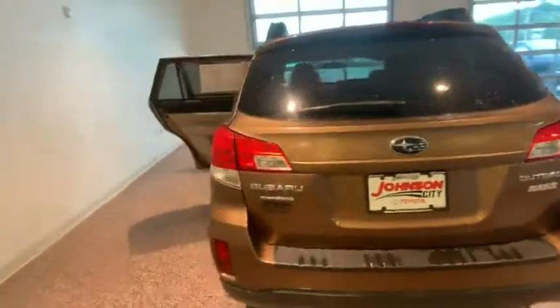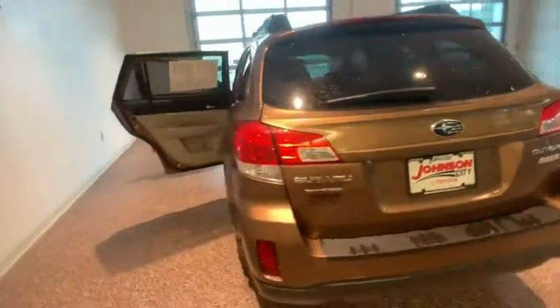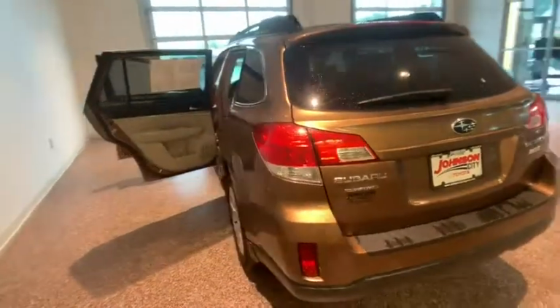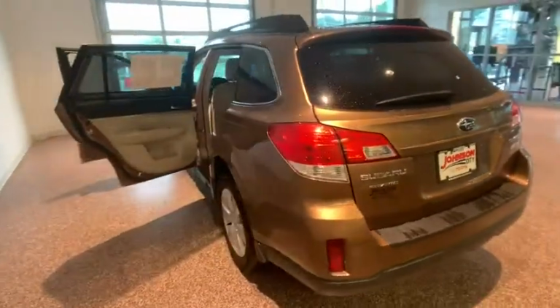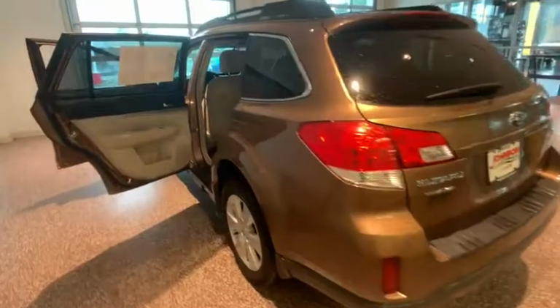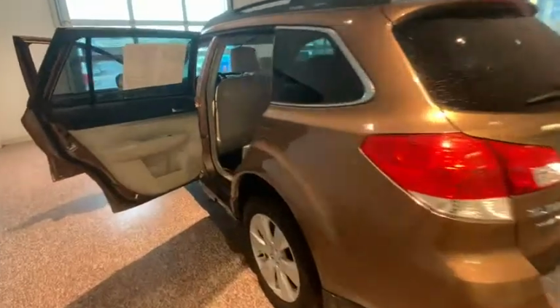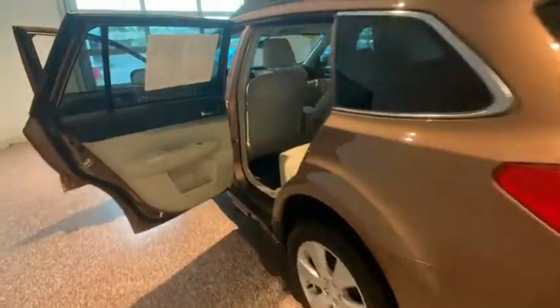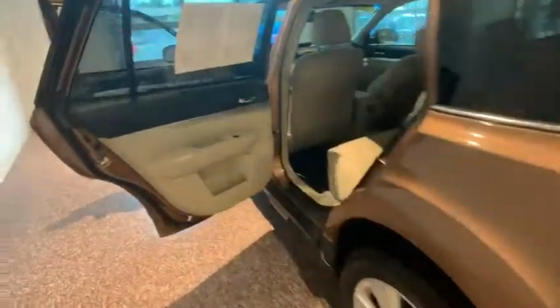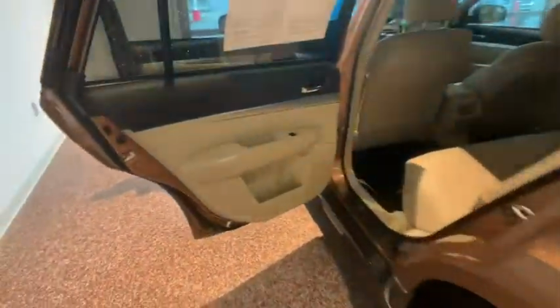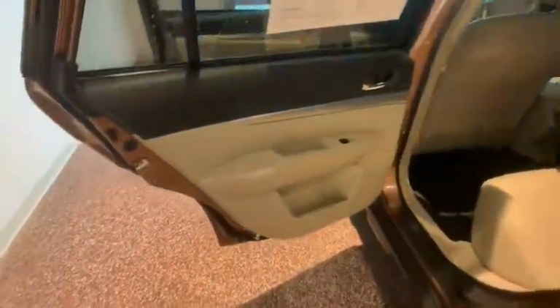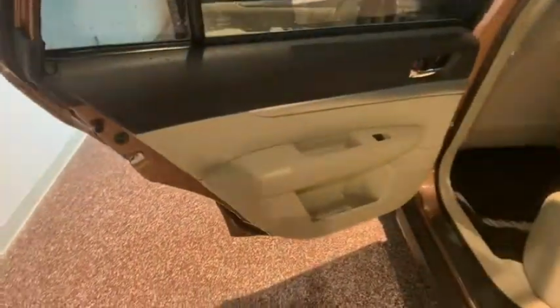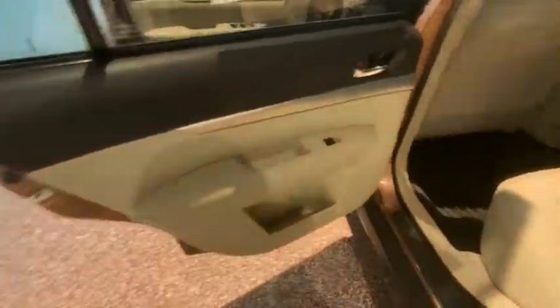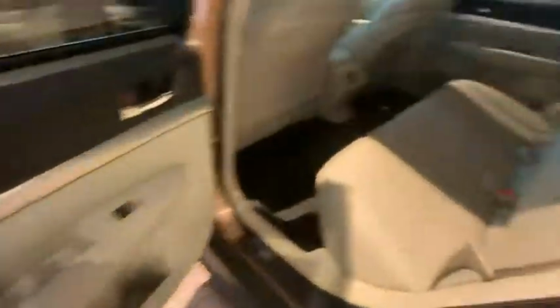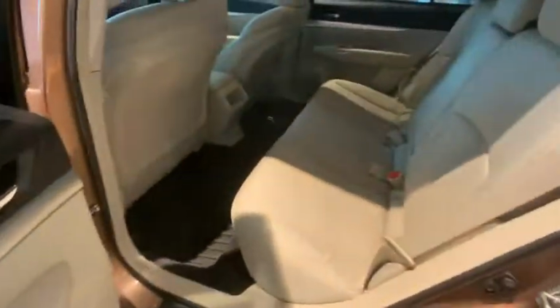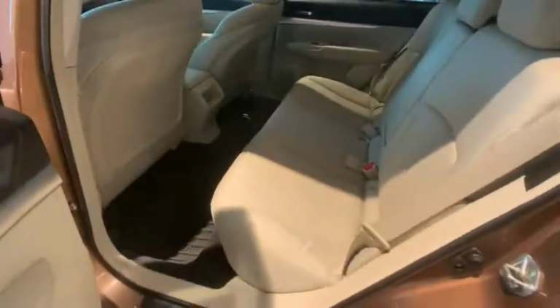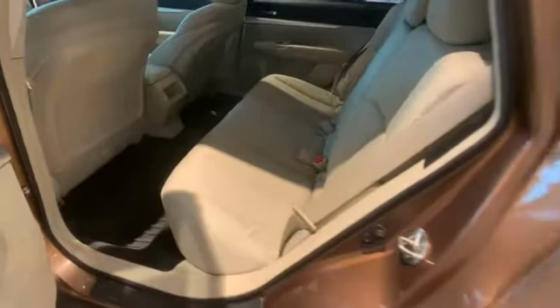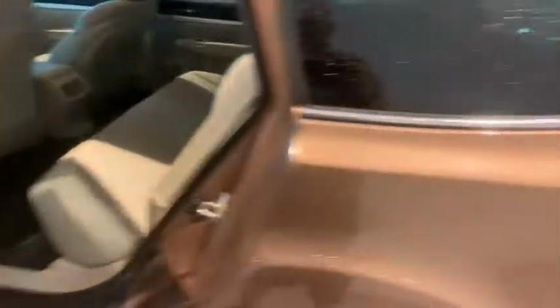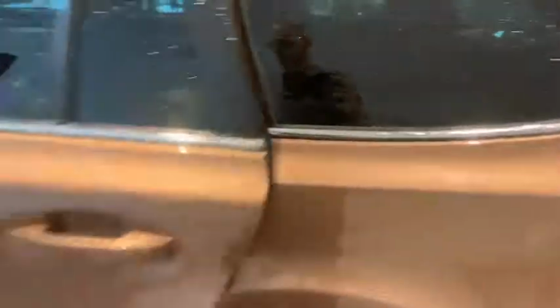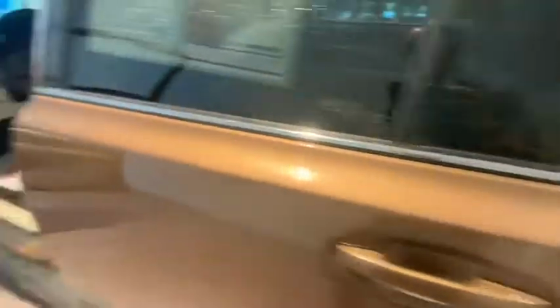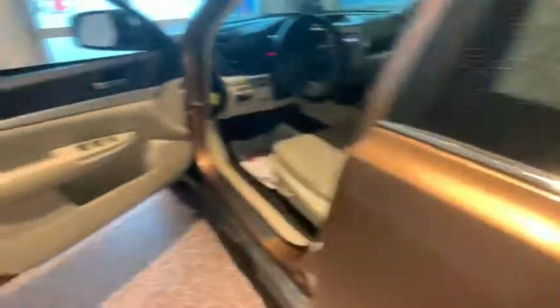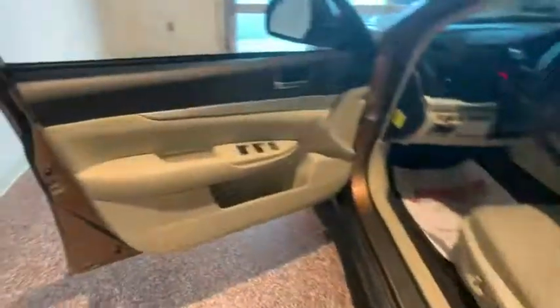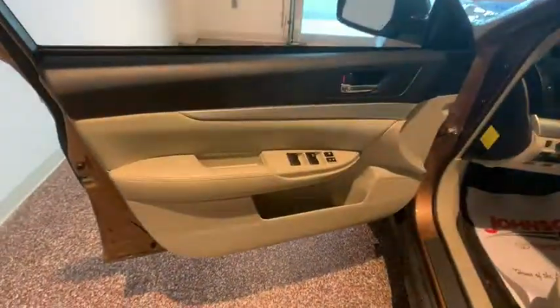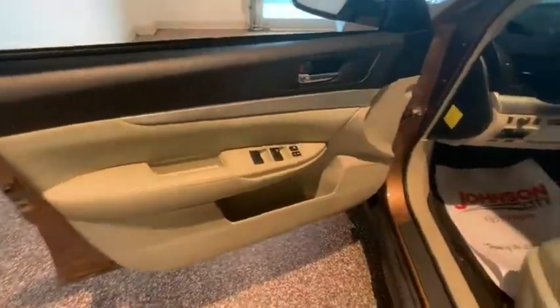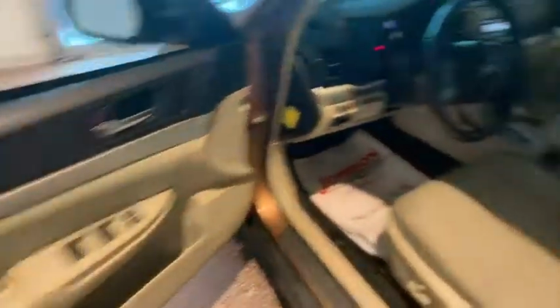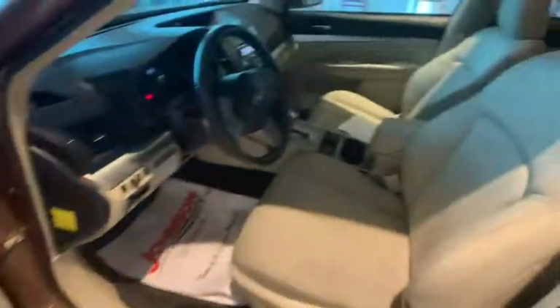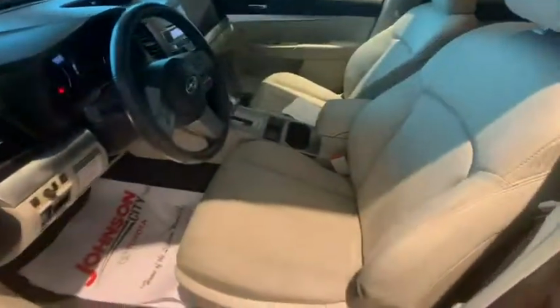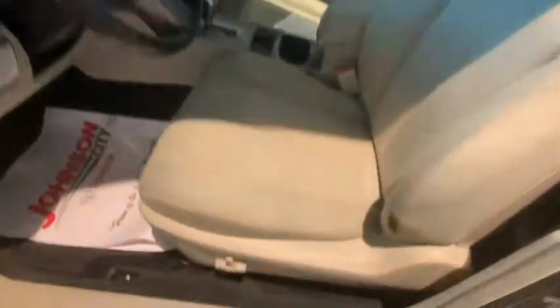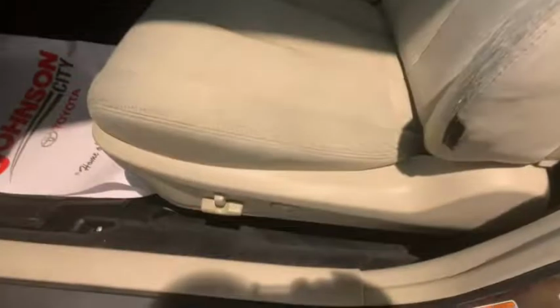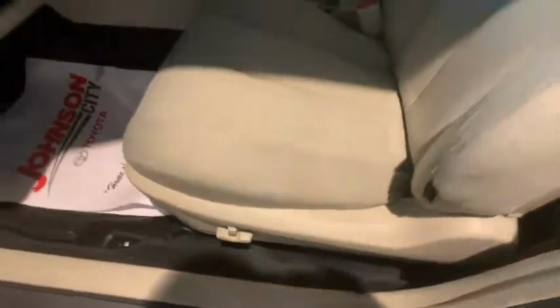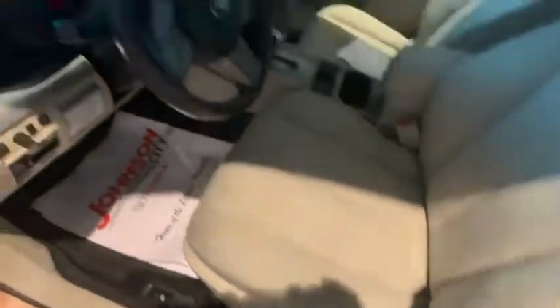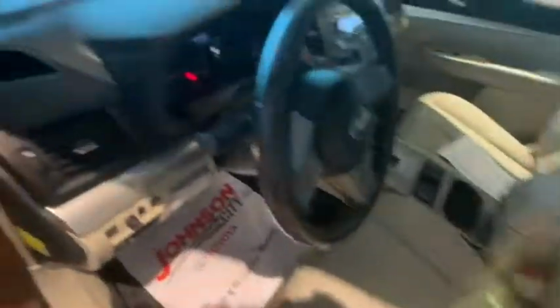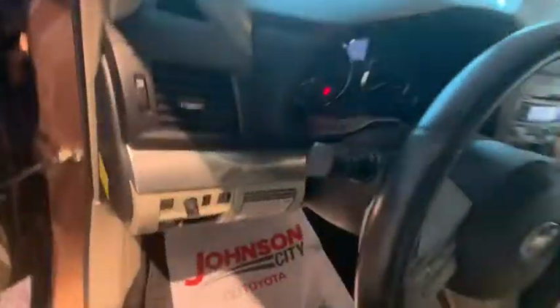This vehicle has less than 125,000 miles. Here are some of this vehicle's great options: keyless entry, traction control, heated seats, dual airbags, power steering, cruise control, four-wheel disc brakes.